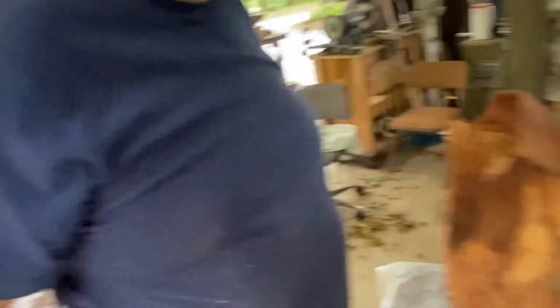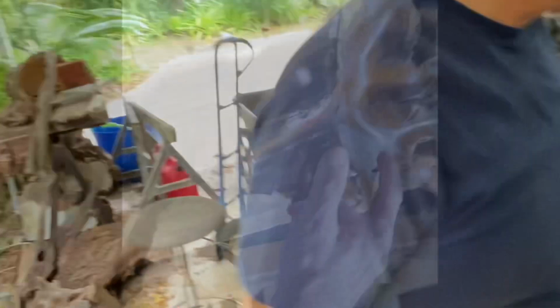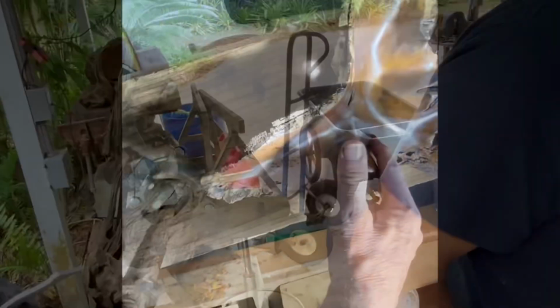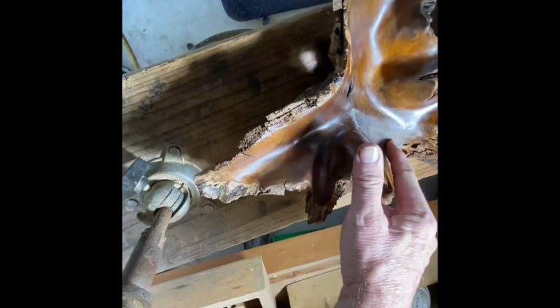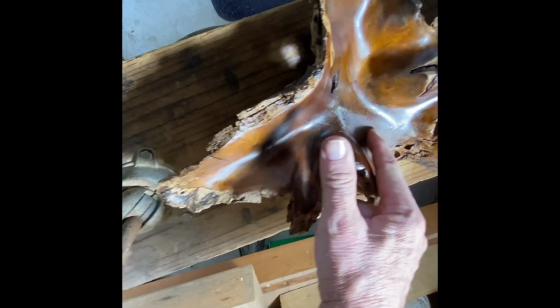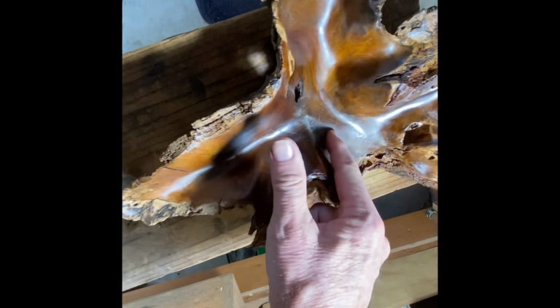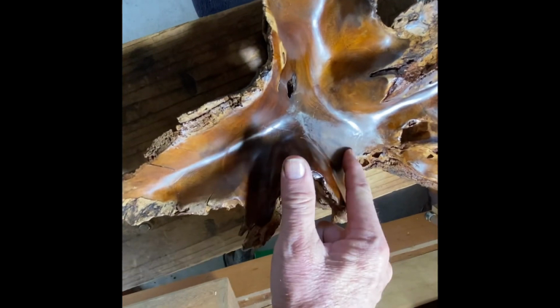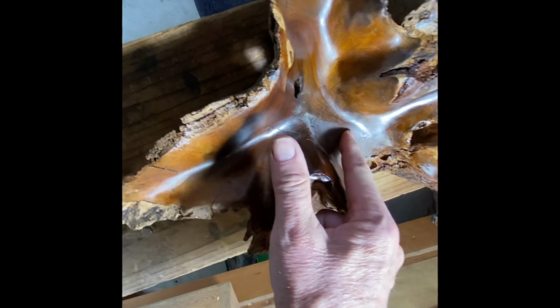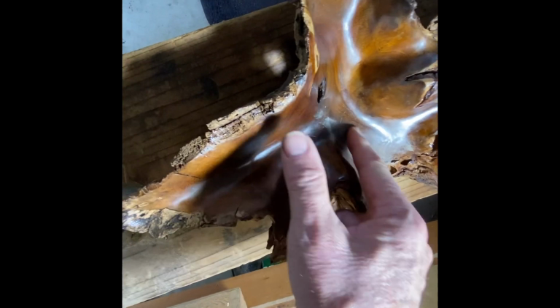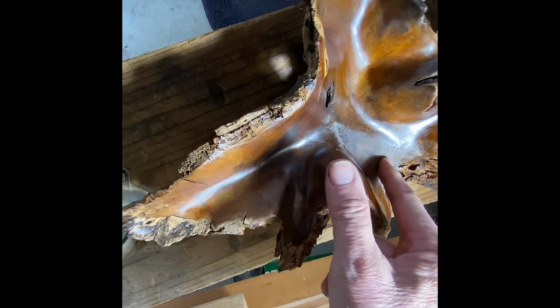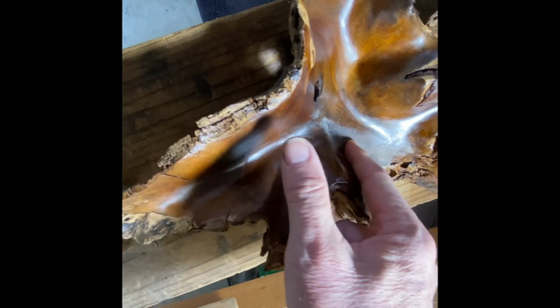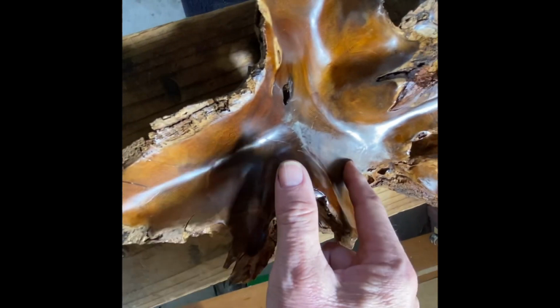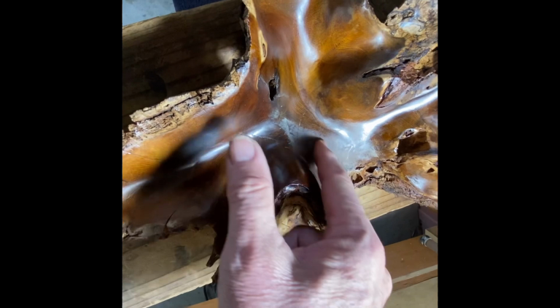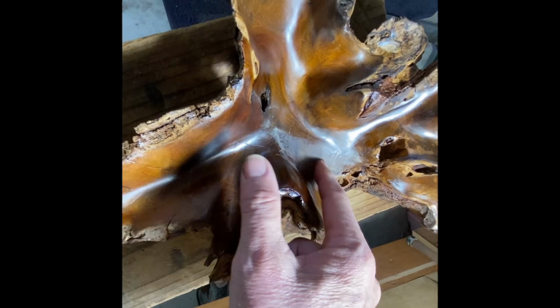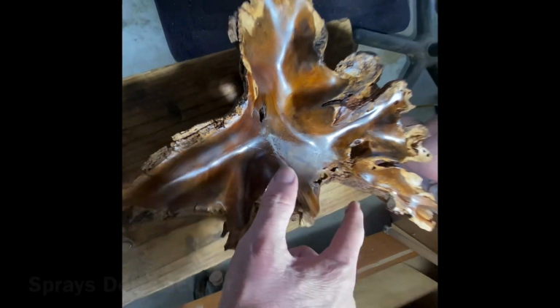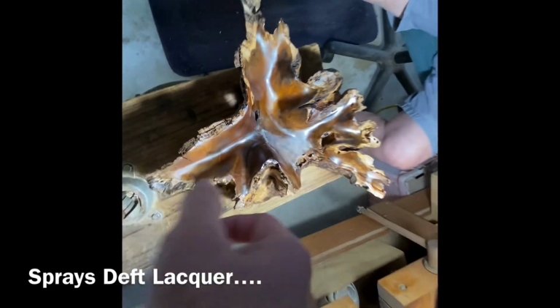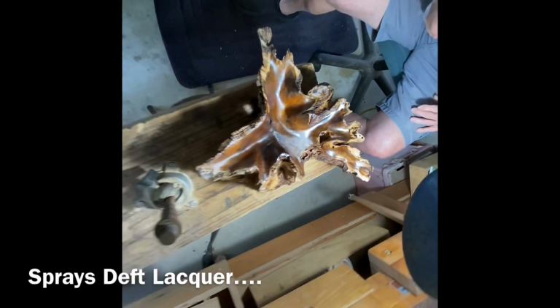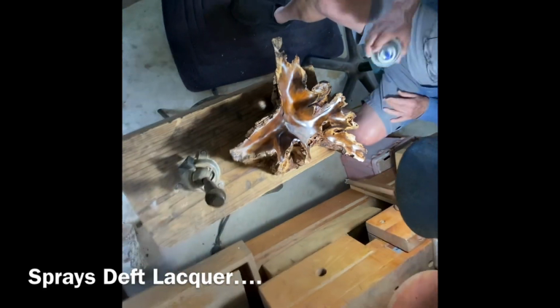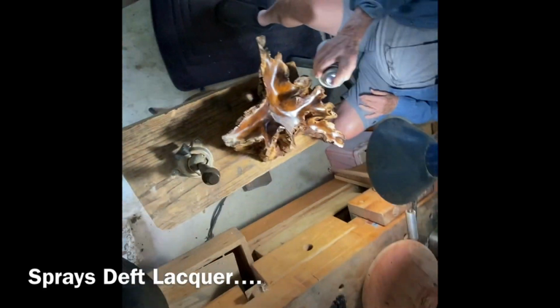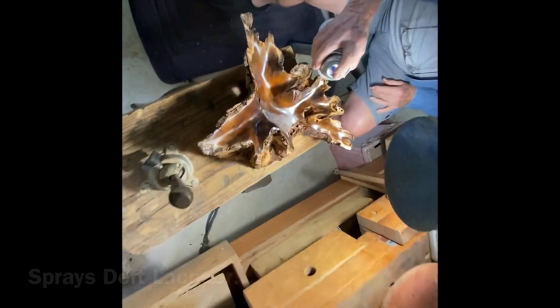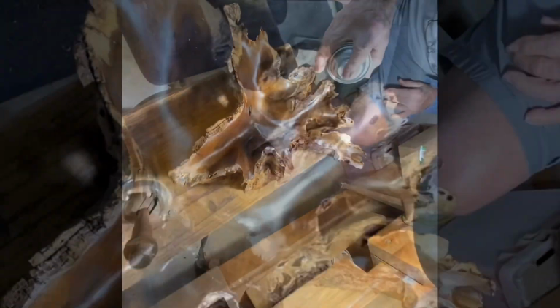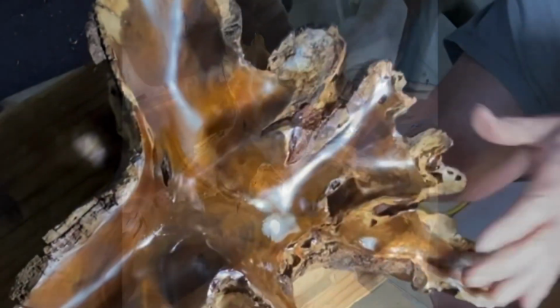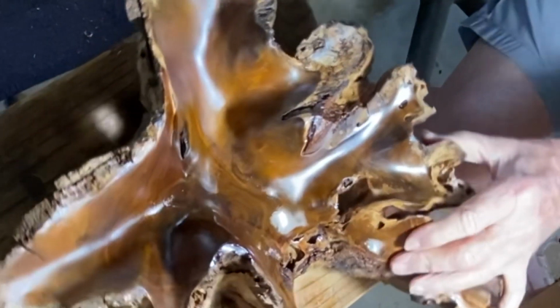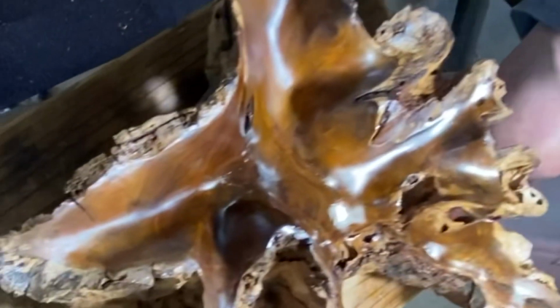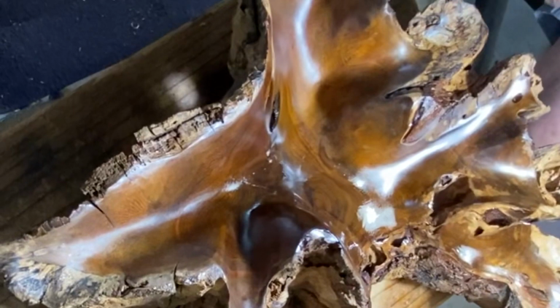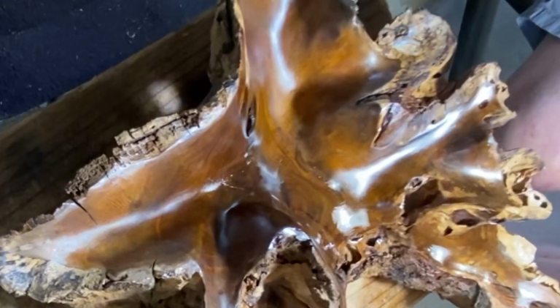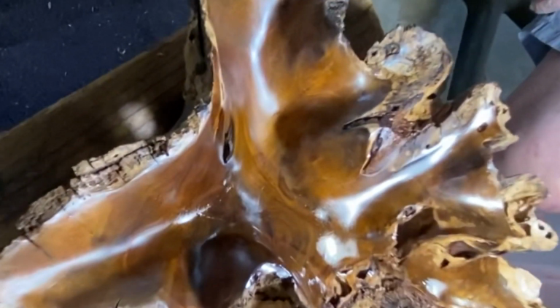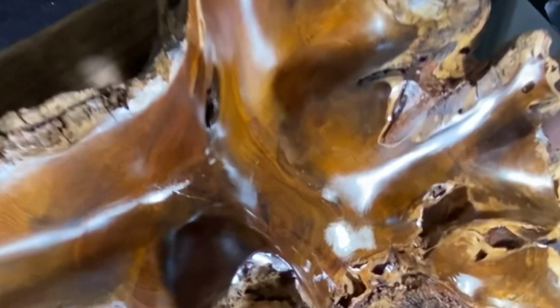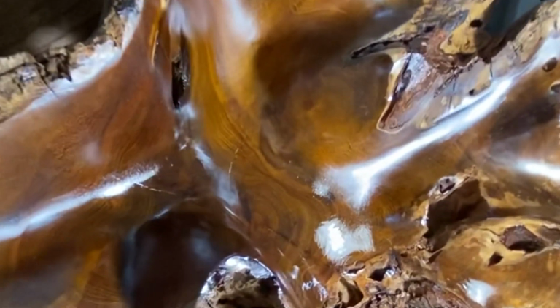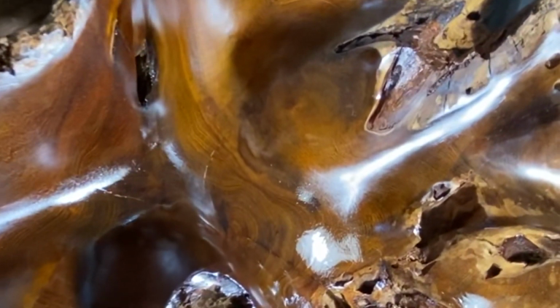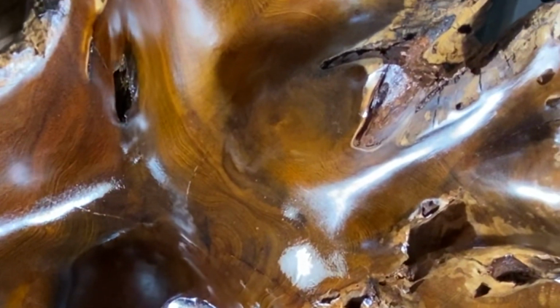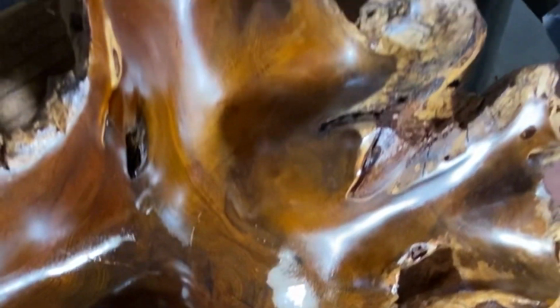Now I can't even feel it anymore. We're gonna give it a spritz — nice. I can address it, but it's brown. Oh yeah, beautiful.